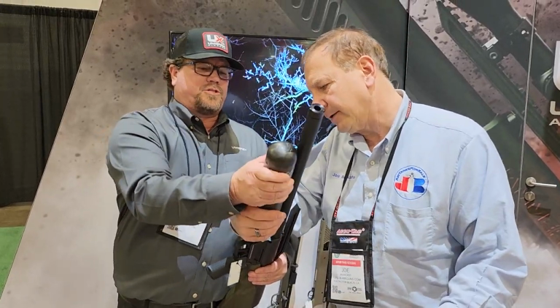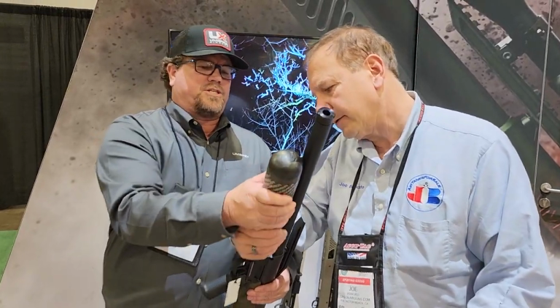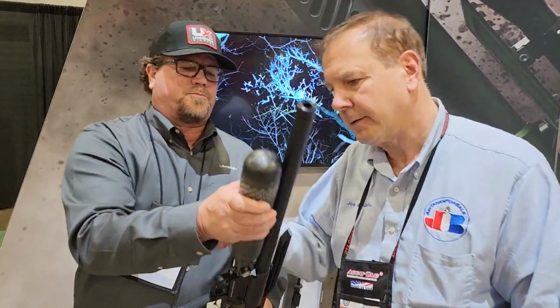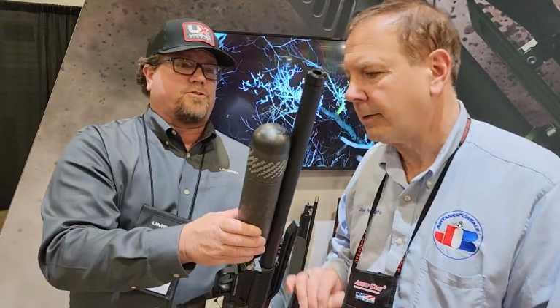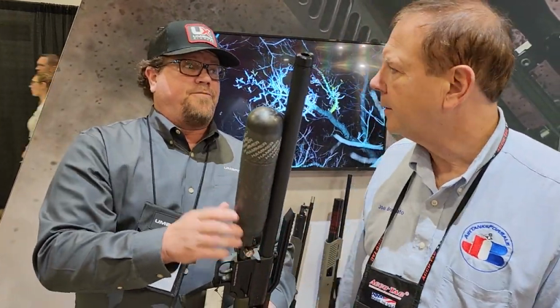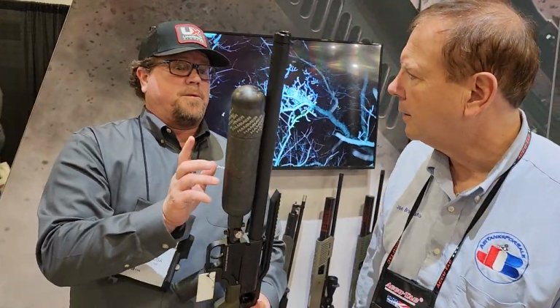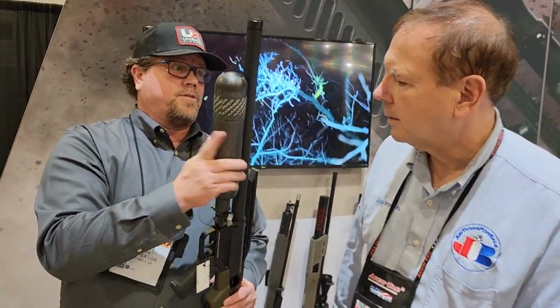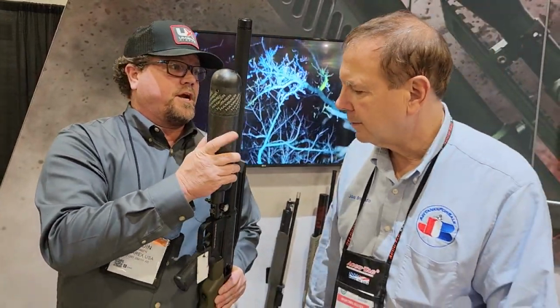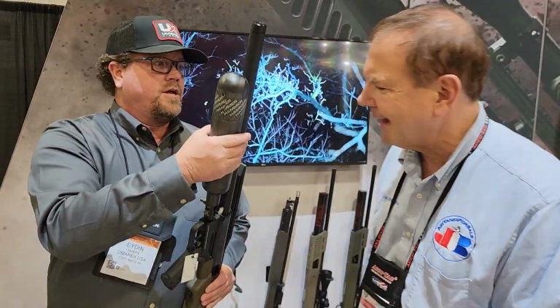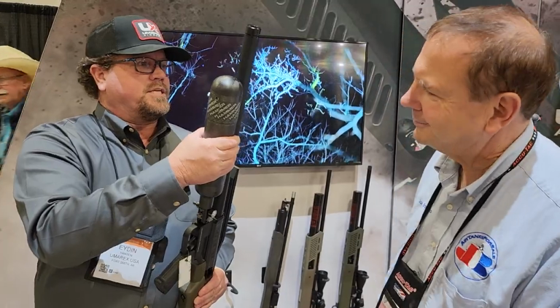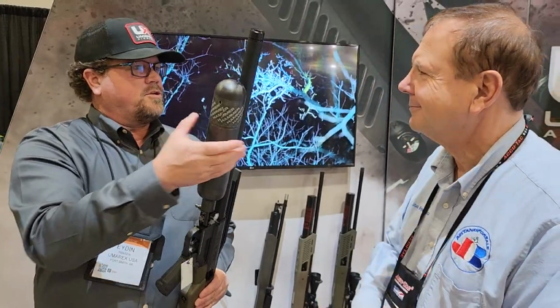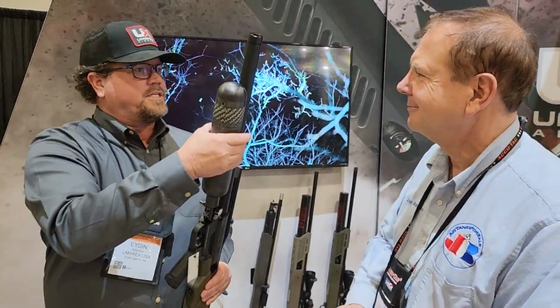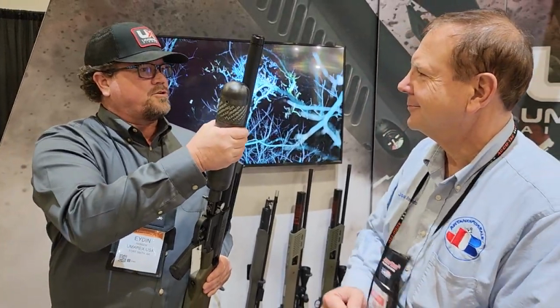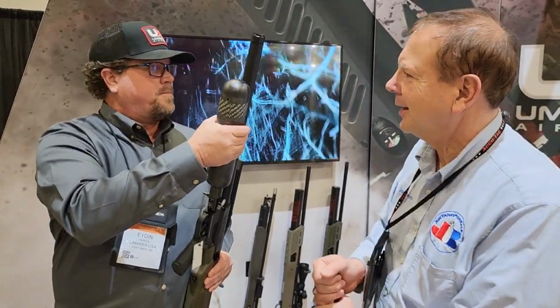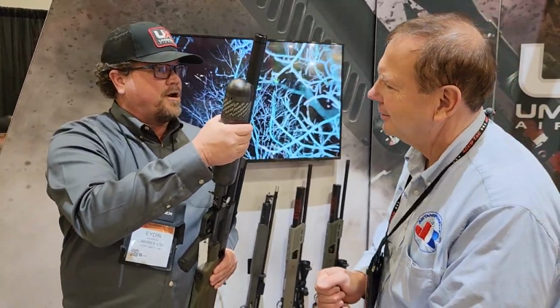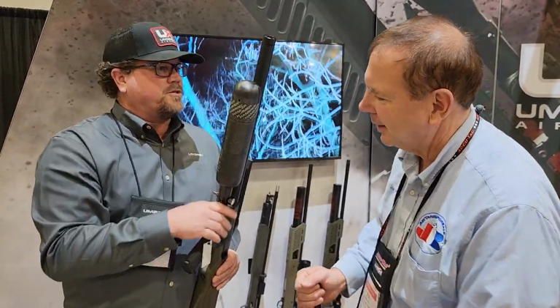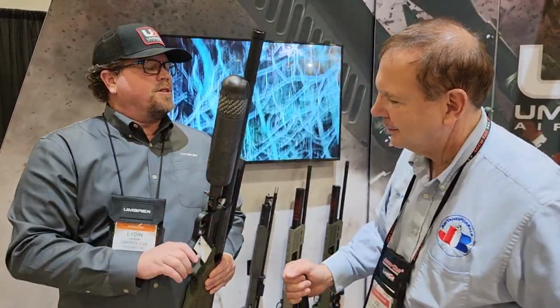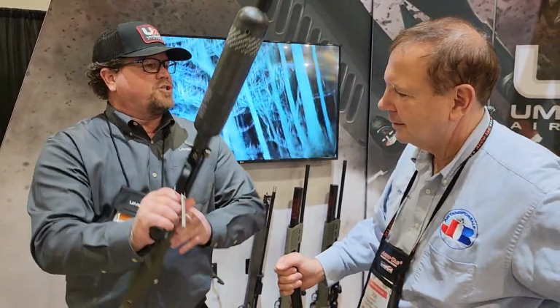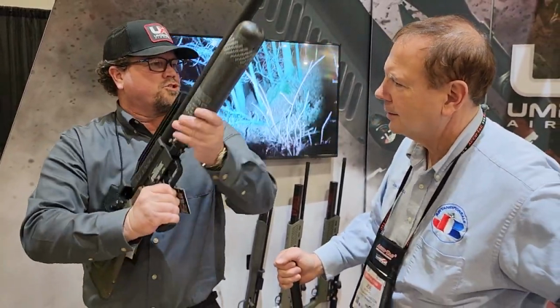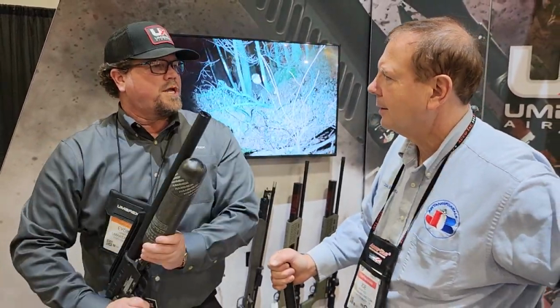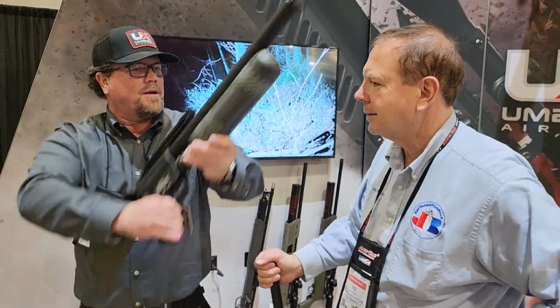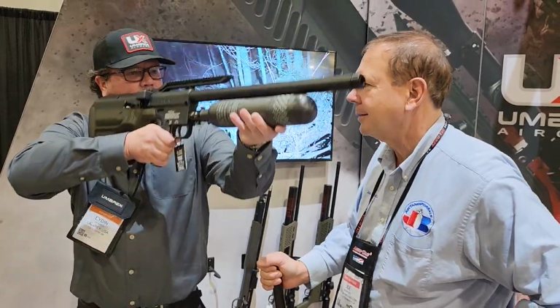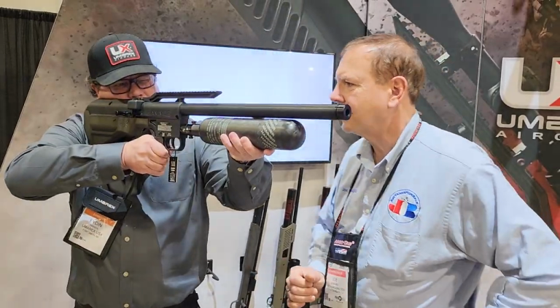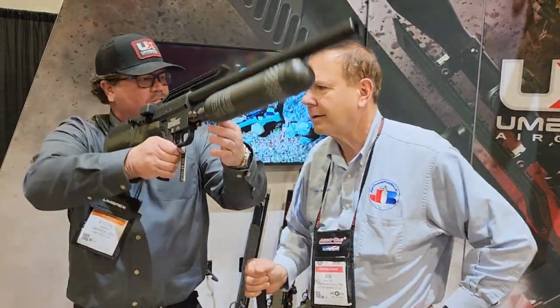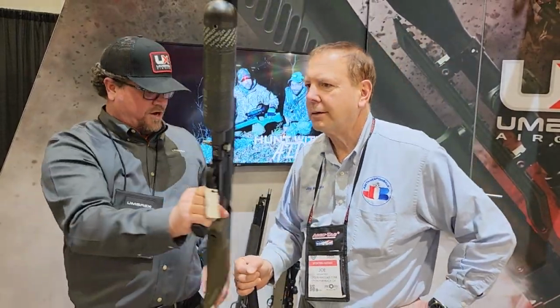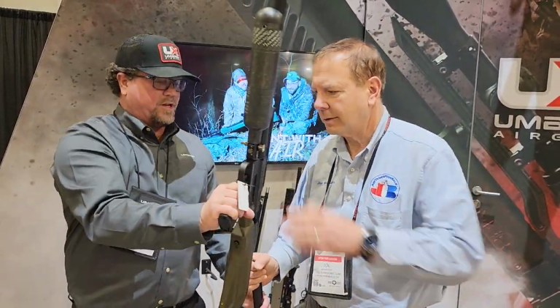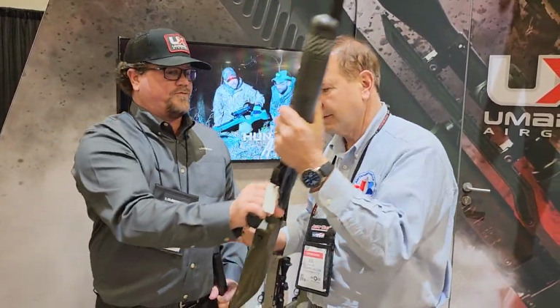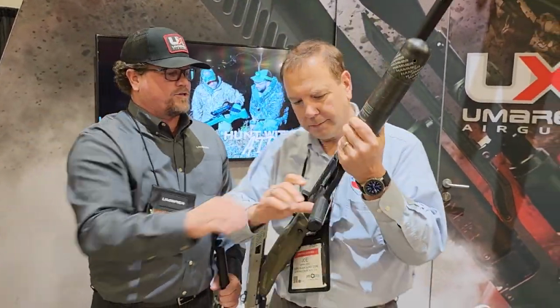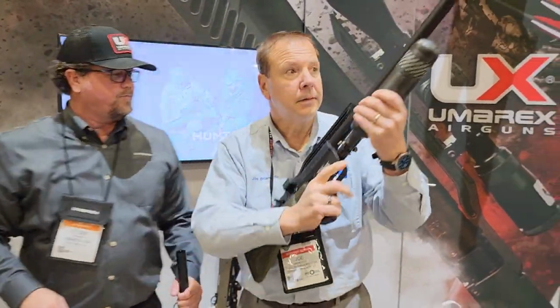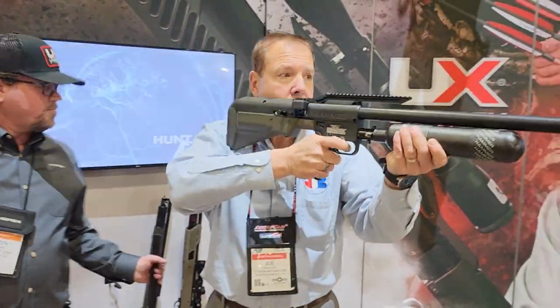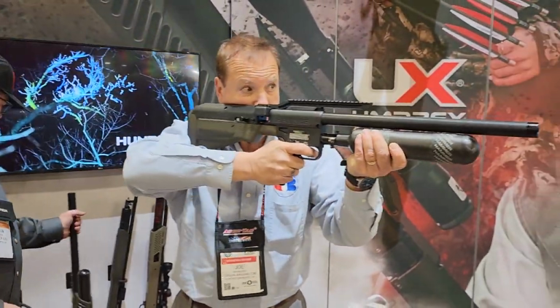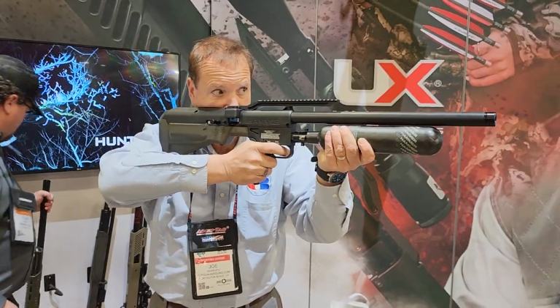This right here still feels pretty natural. You can put a bipod on it if you want to go tactical. This thing shoulders so quick and easy — you bring it up and it just feels natural. It points very nicely.